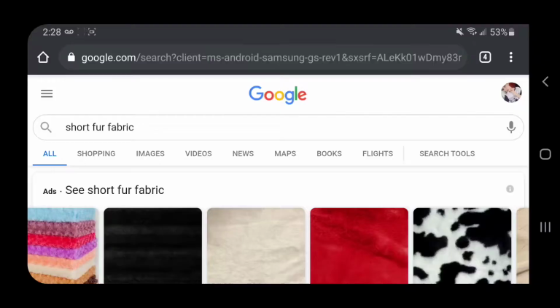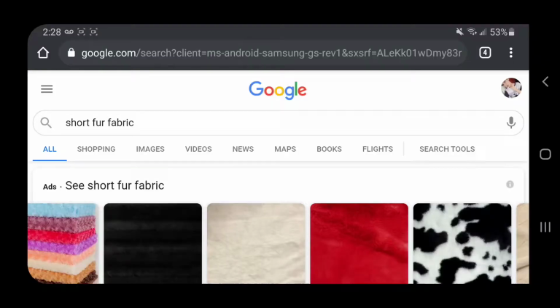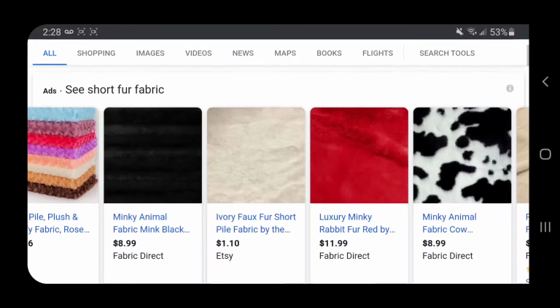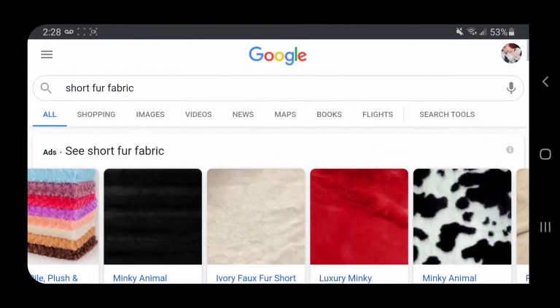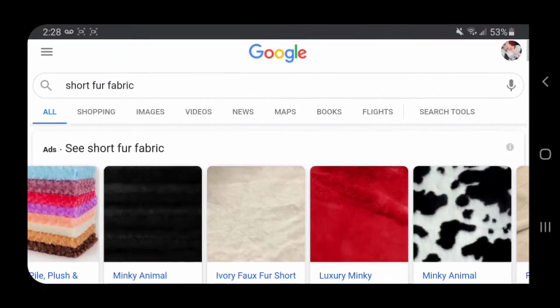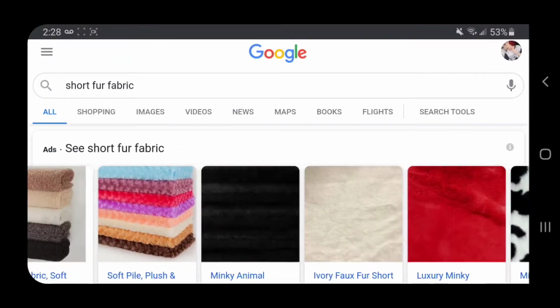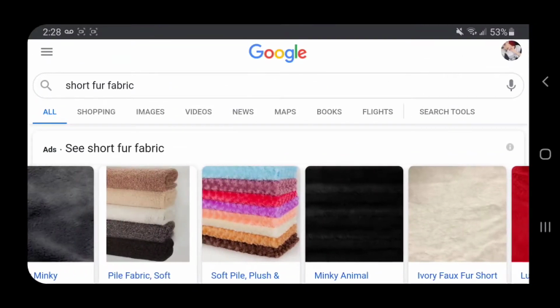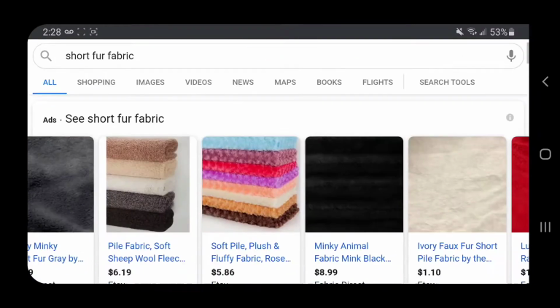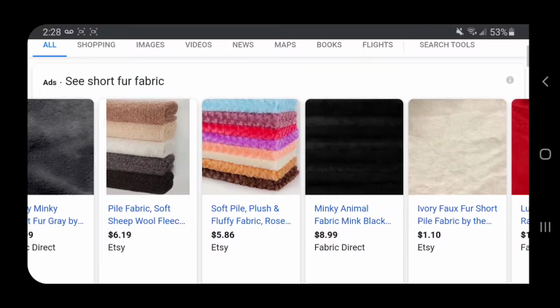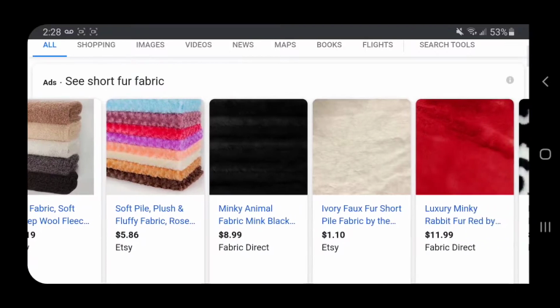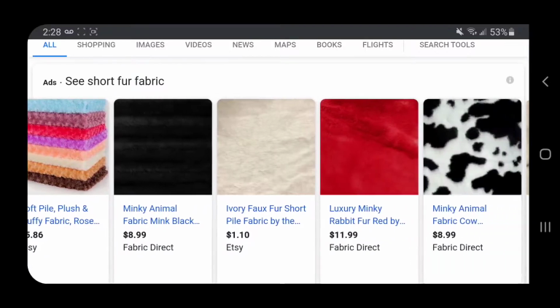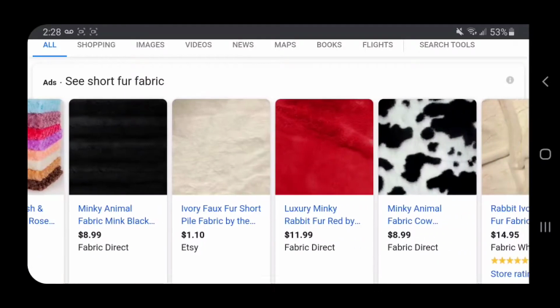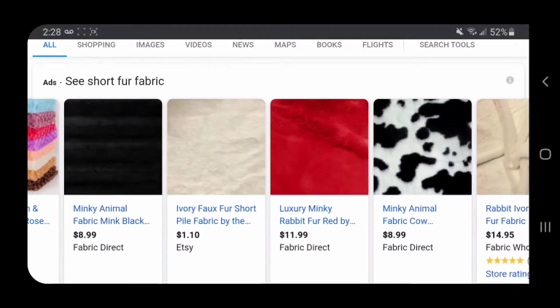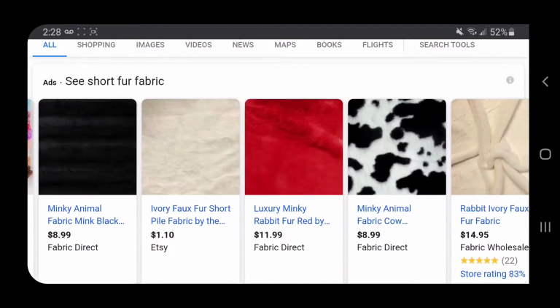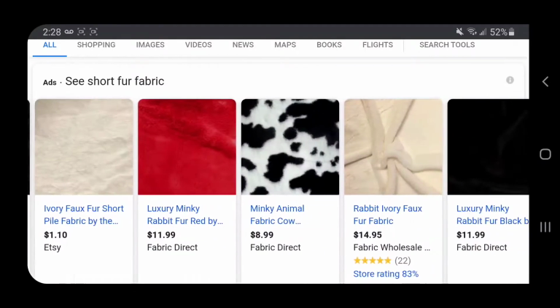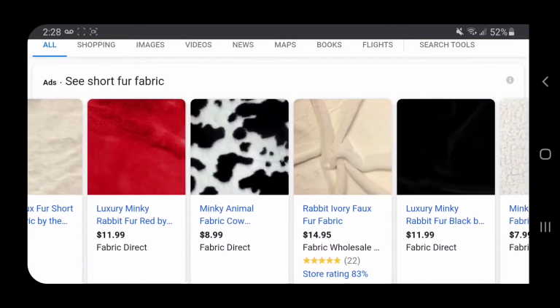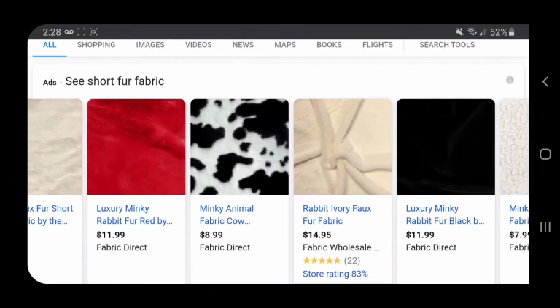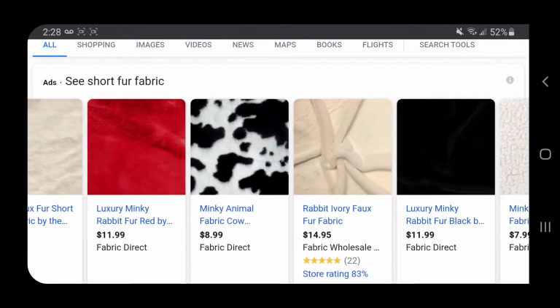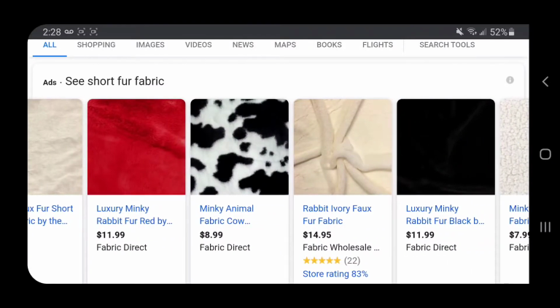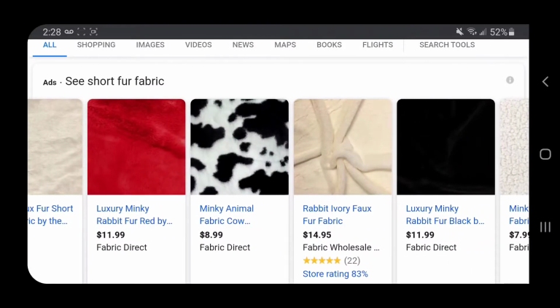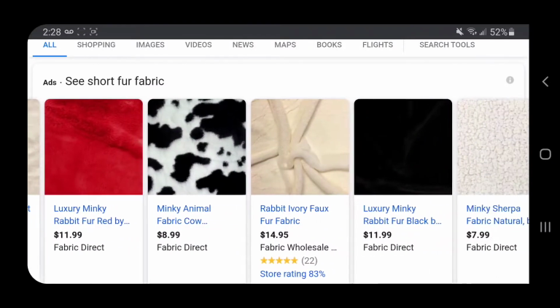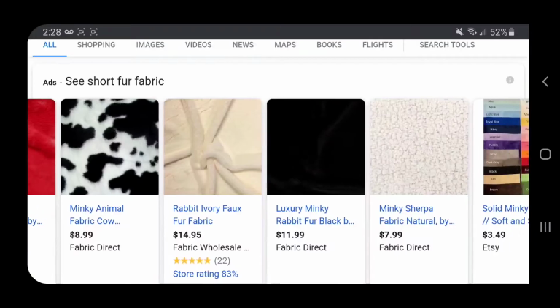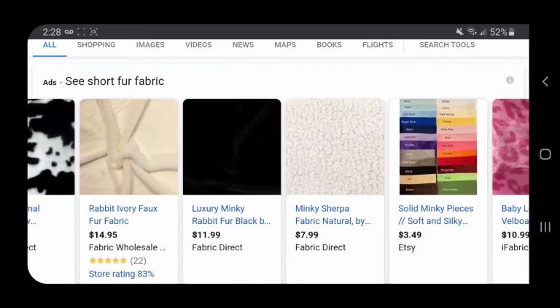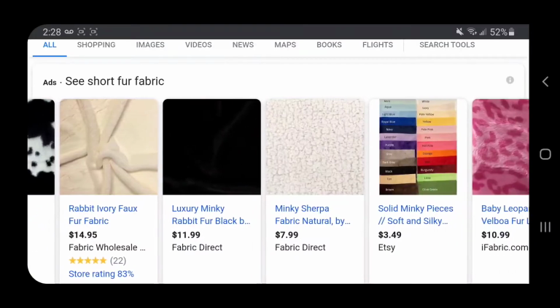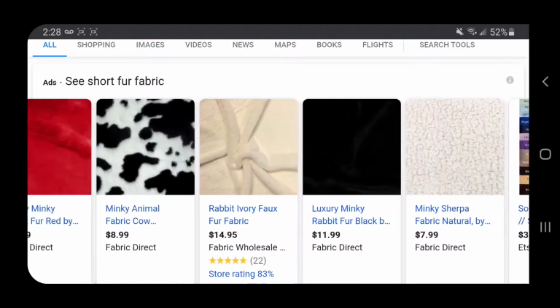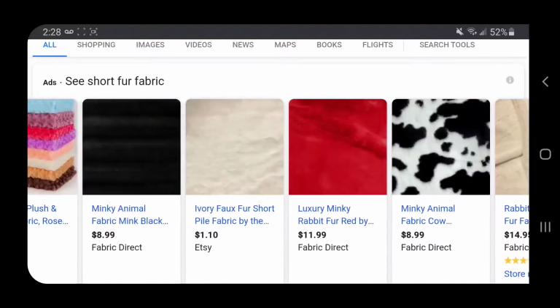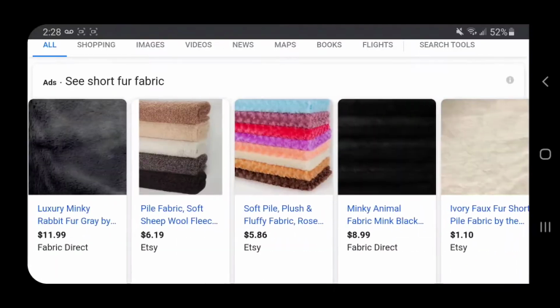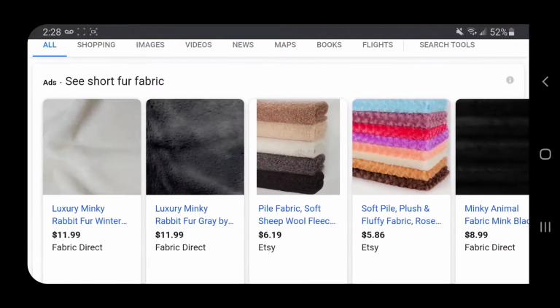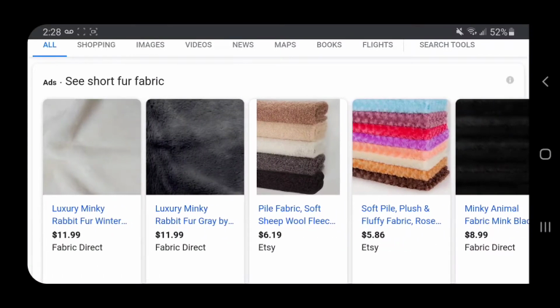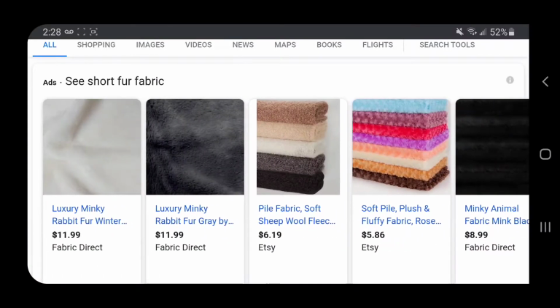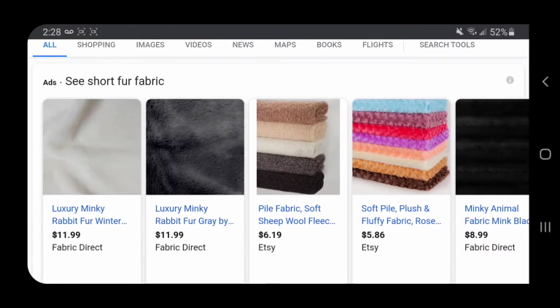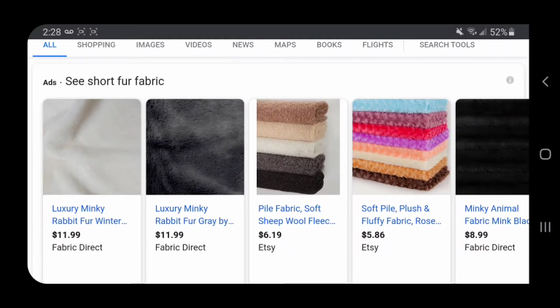Next up, you're gonna take some fur — it's just short fur fabric. I'm not sure the technical term, but as you can see when you google that, a lot of results come up, including pattern ones like the cow pattern, the leopard print, and then just solid fabrics as well.